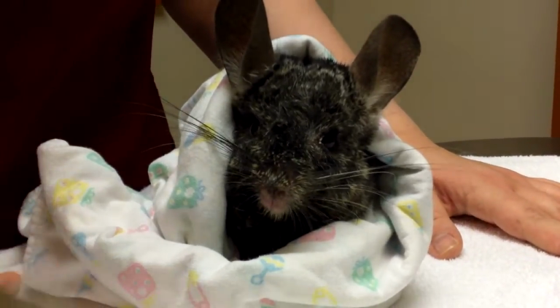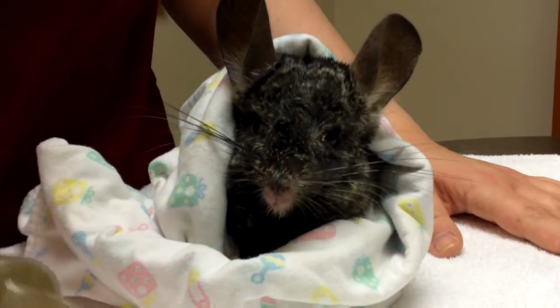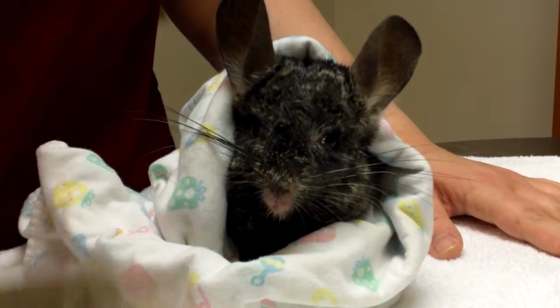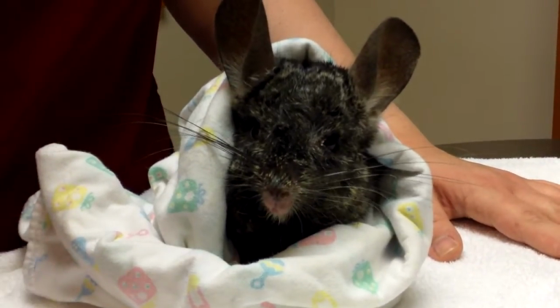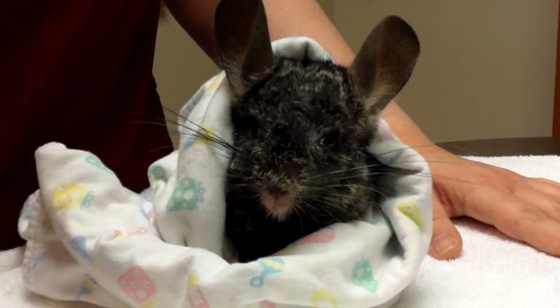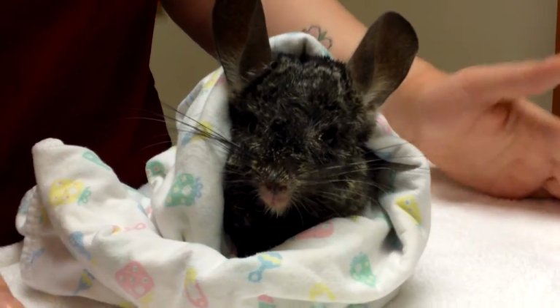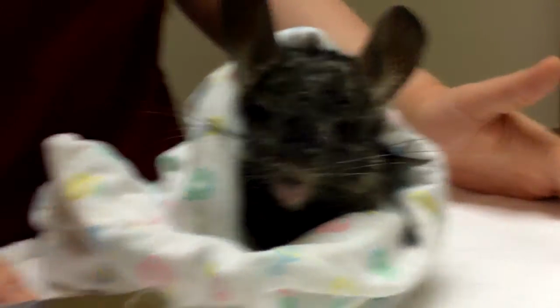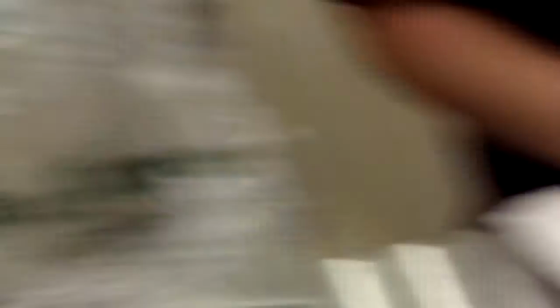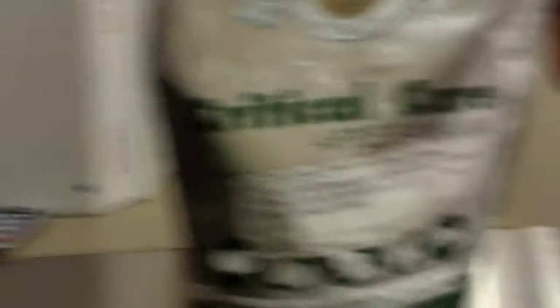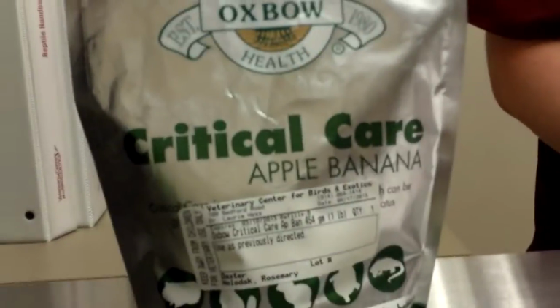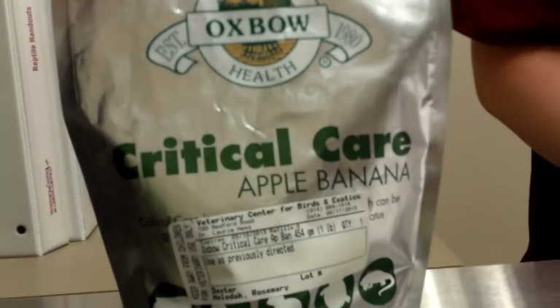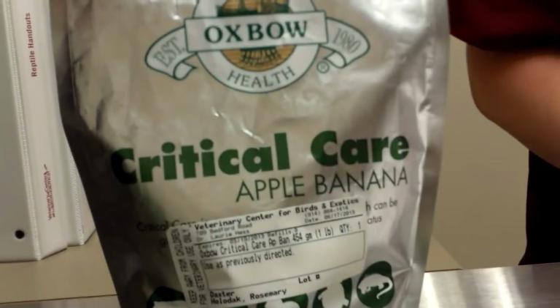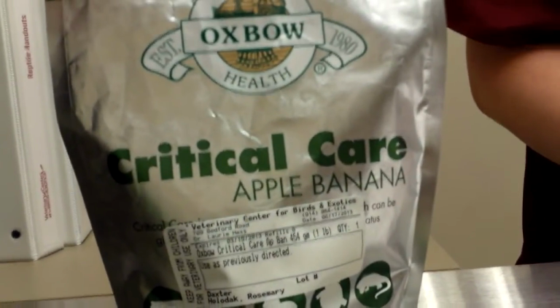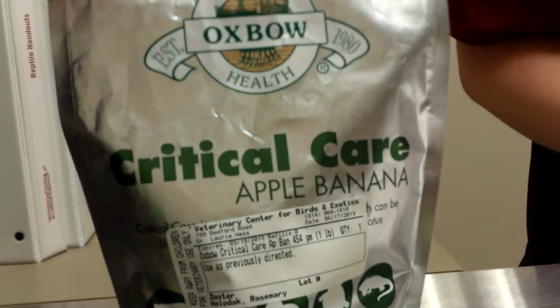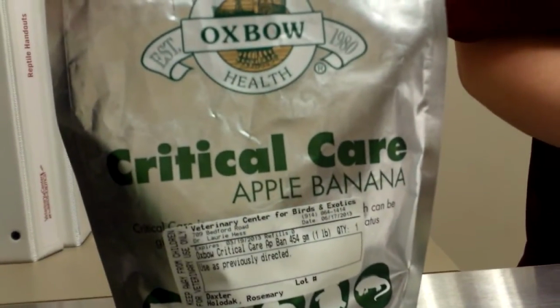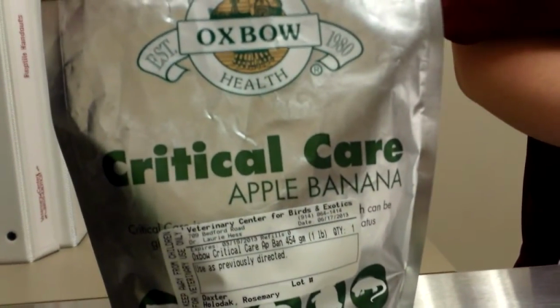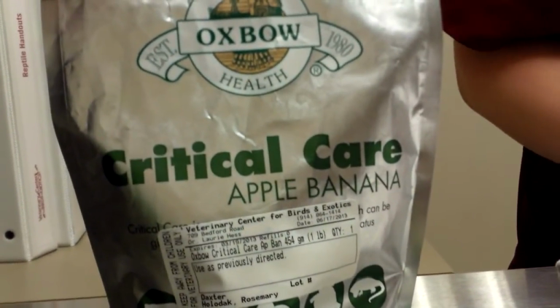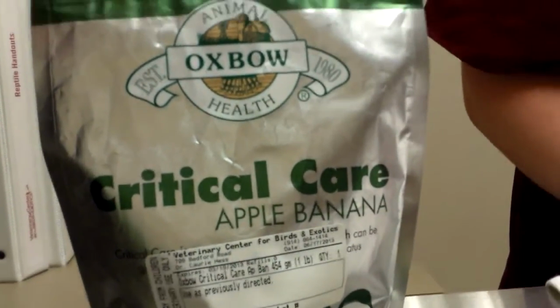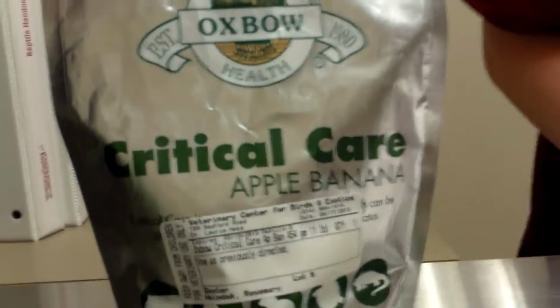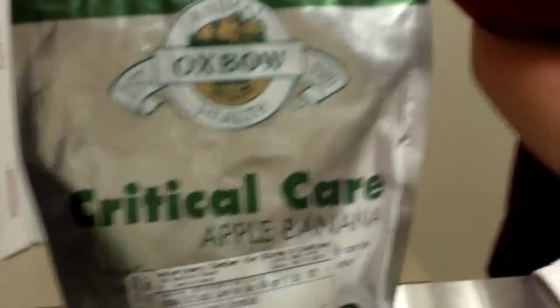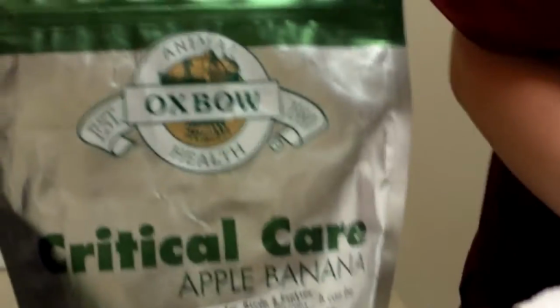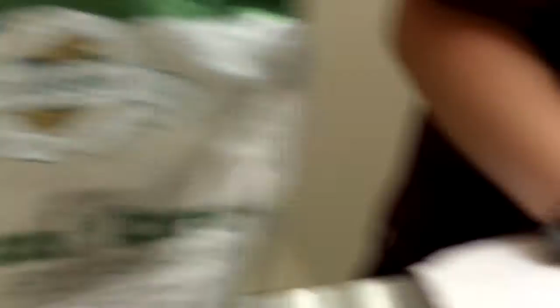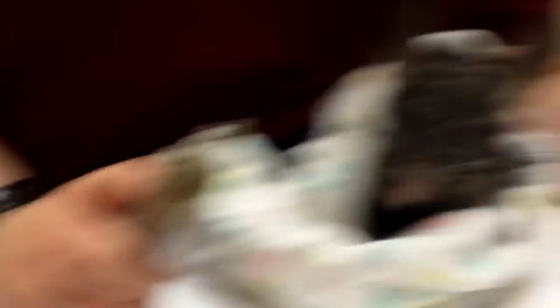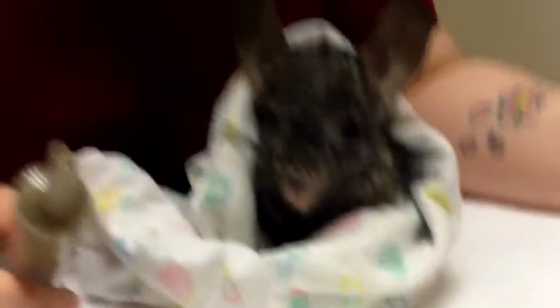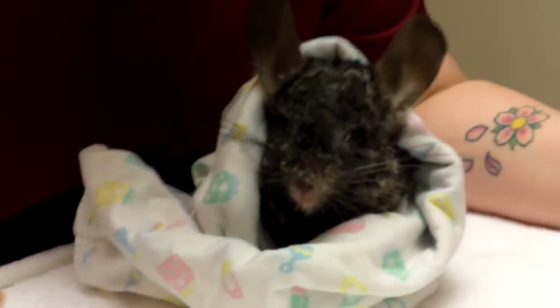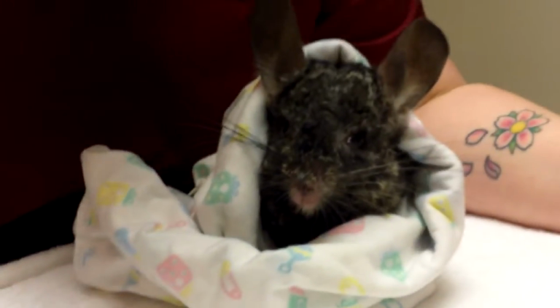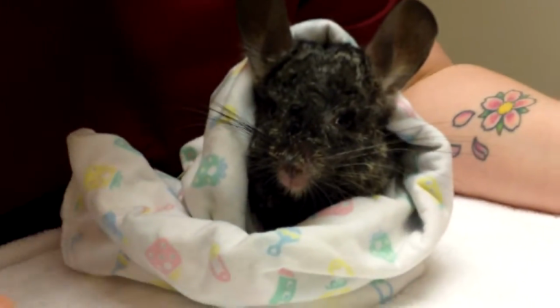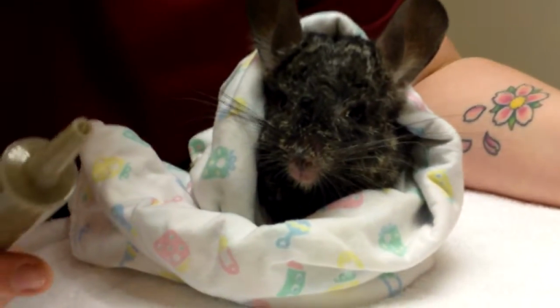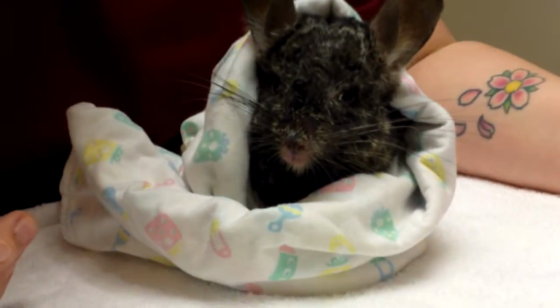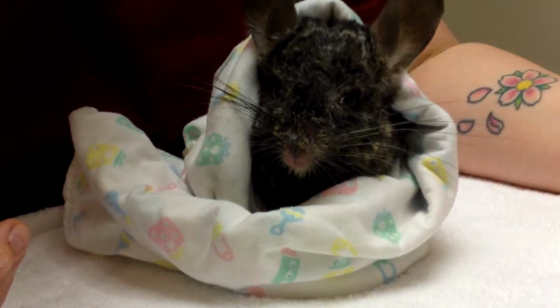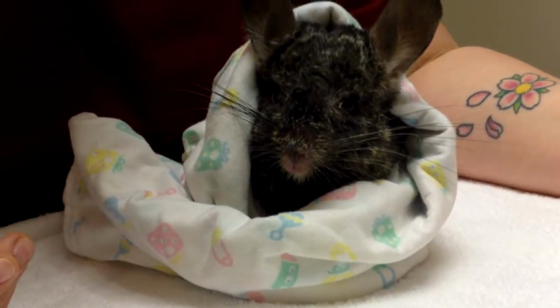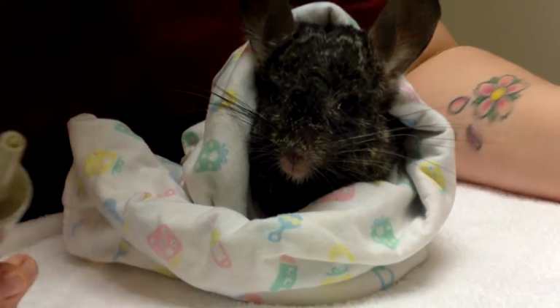The critical care comes as a powder. You mix it with water until it's like a milkshake-y consistency, and we should be giving you directions on how much you're going to be feeding. Today we're going to be feeding Daxter about 20 cc's.